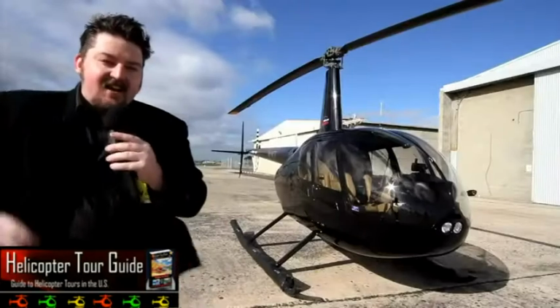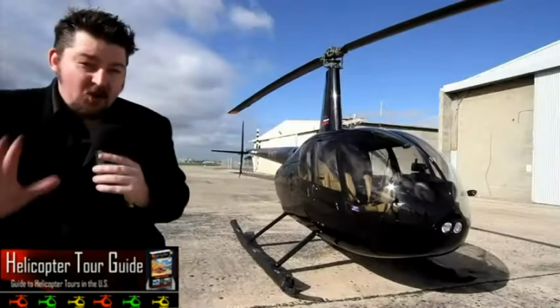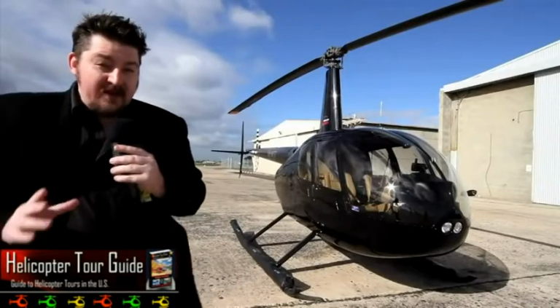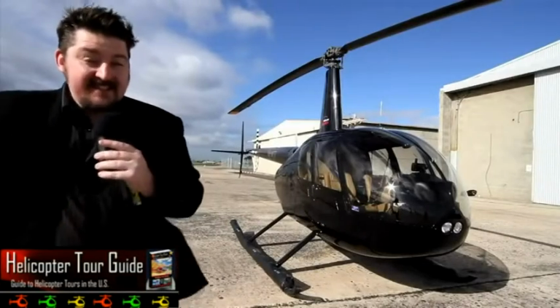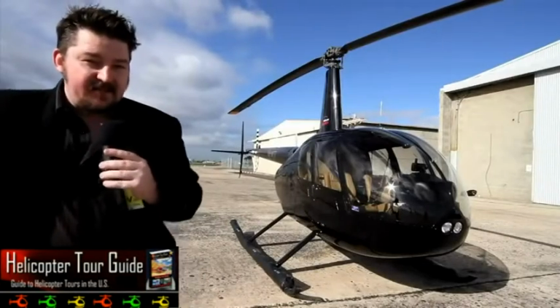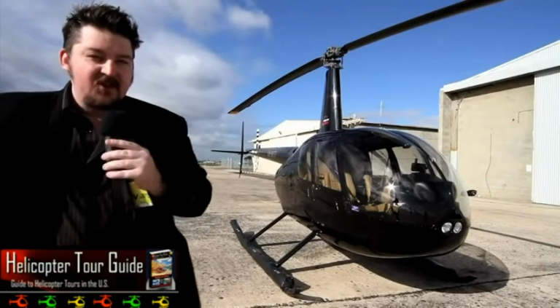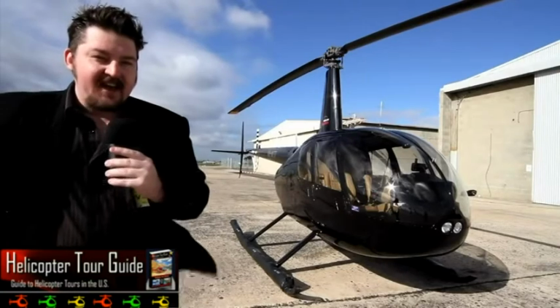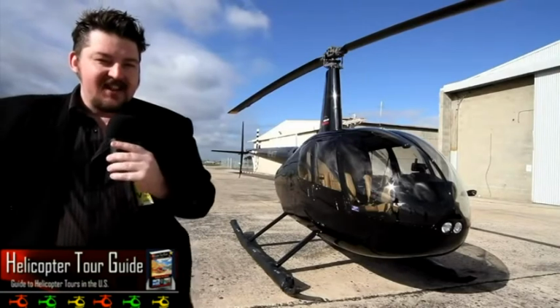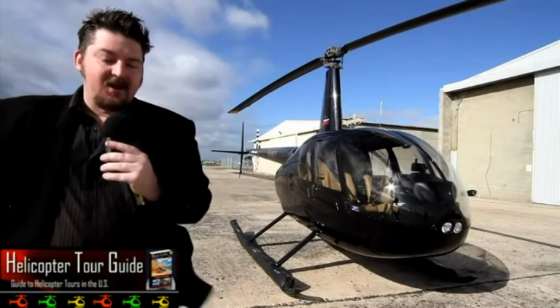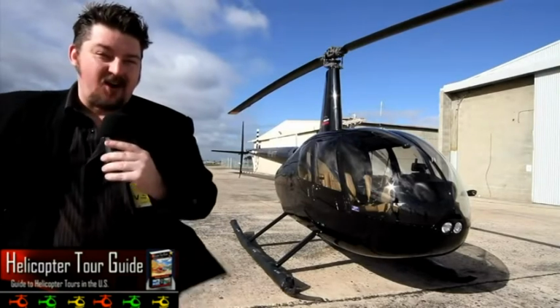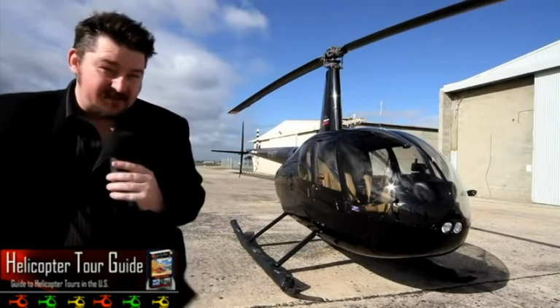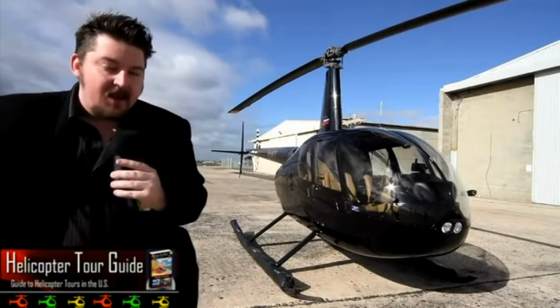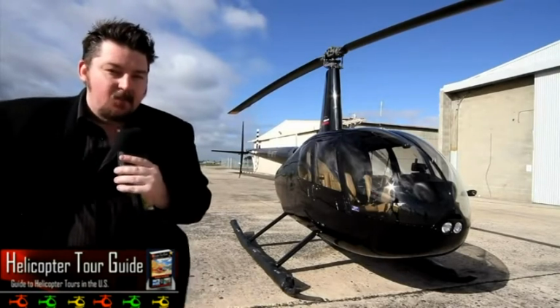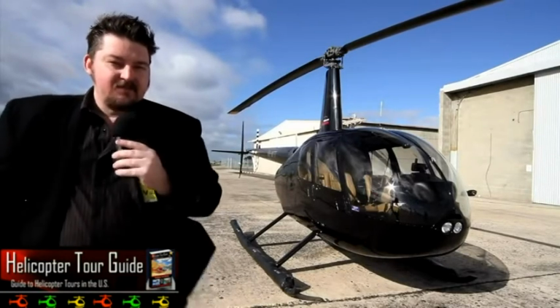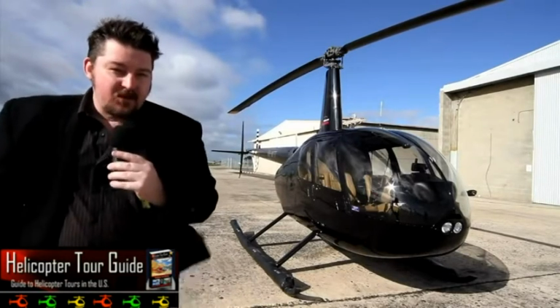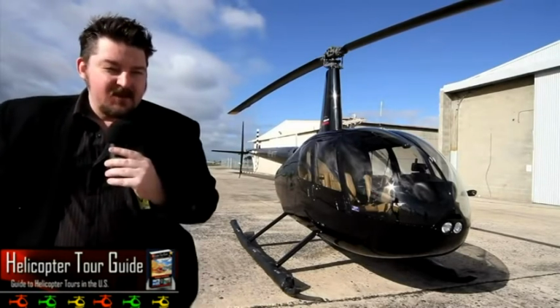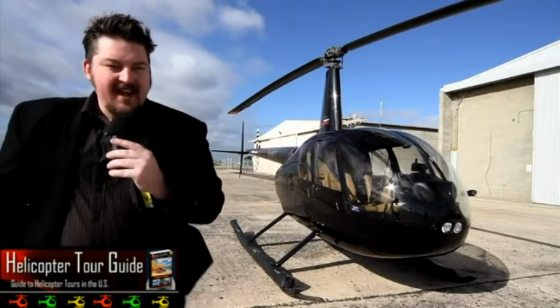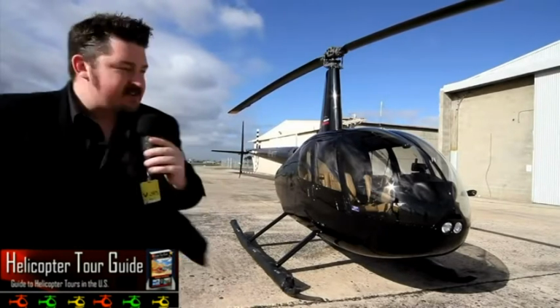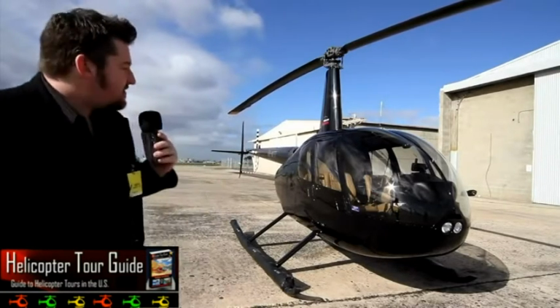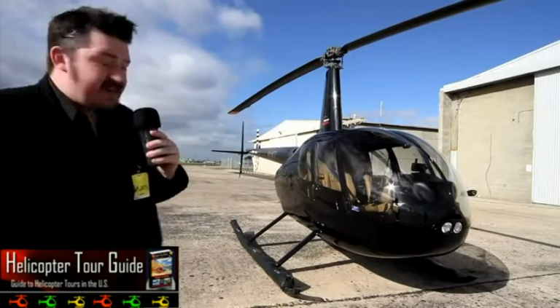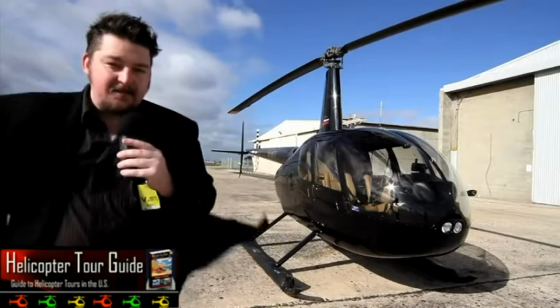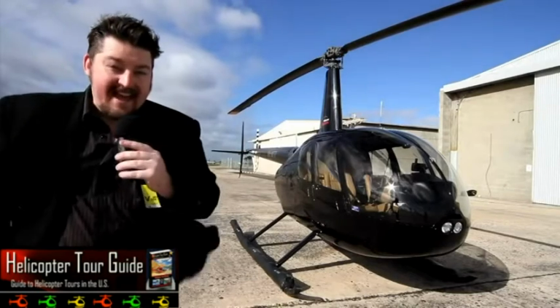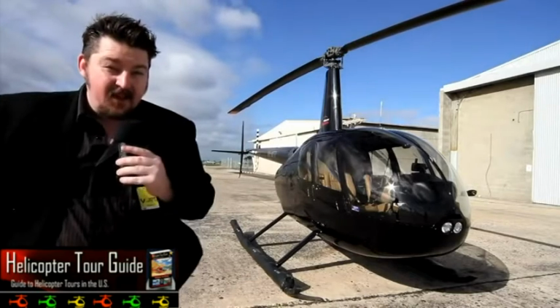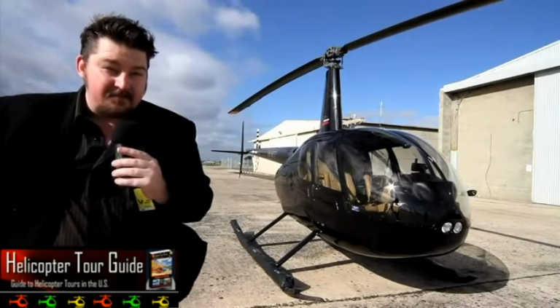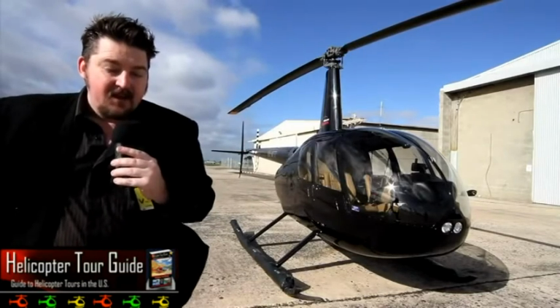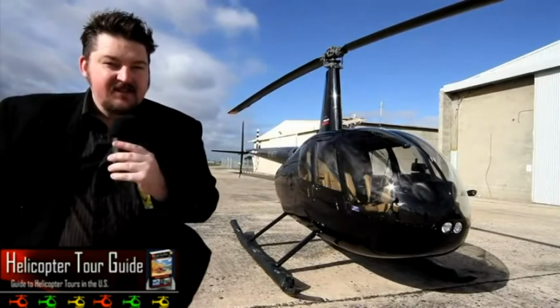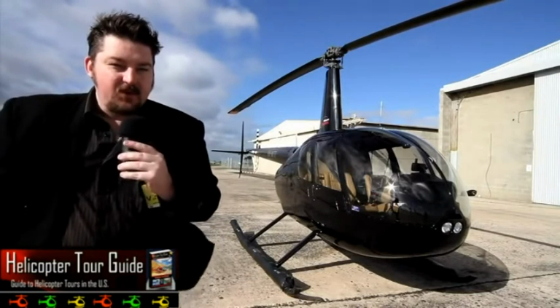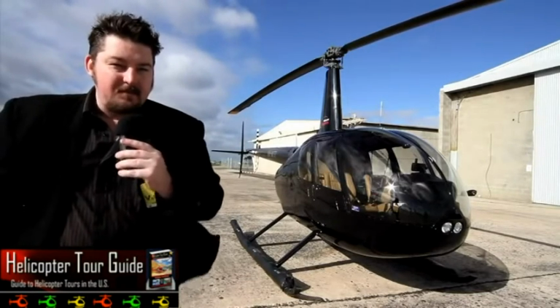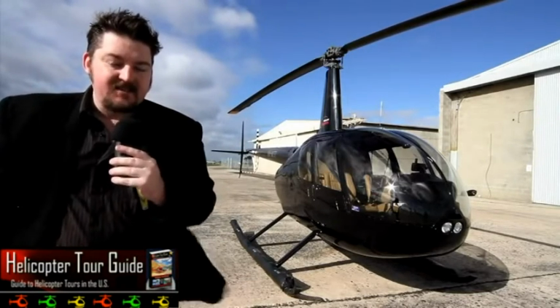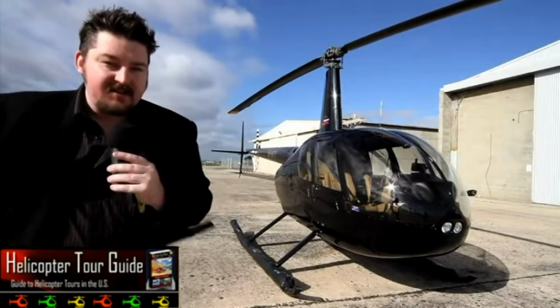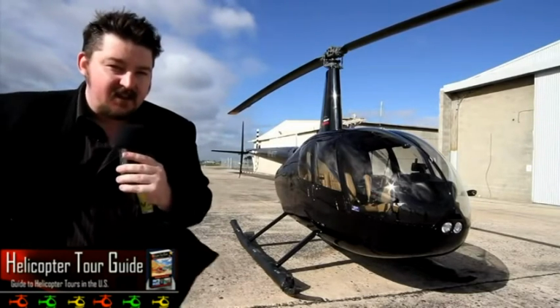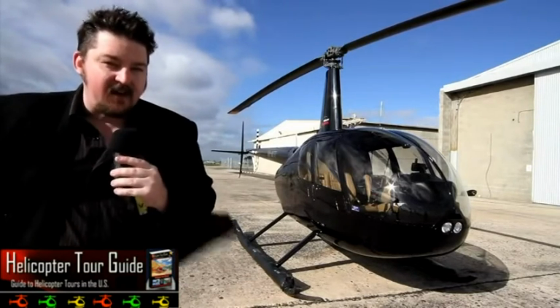Now we all know instinctively and from an early age that helicopters are awesome. But what's even more awesome is when you work out how these things stay in the air and how you fly them. So let's have a quick look at the basic dynamics of helicopter flight.